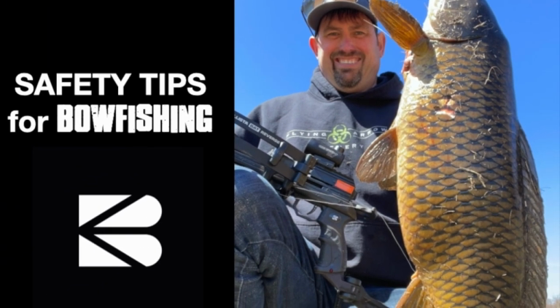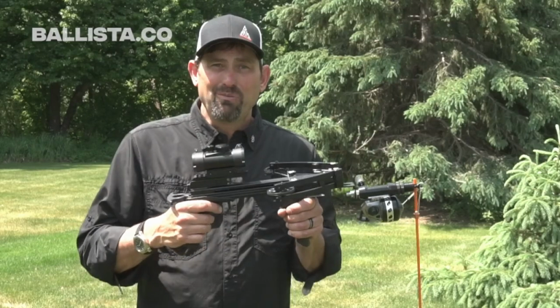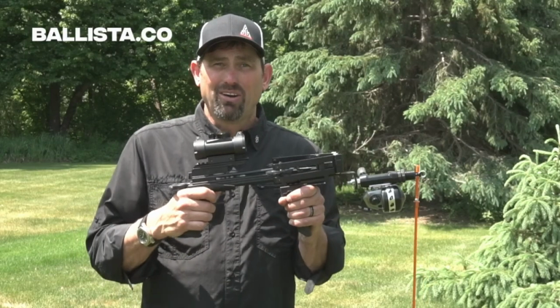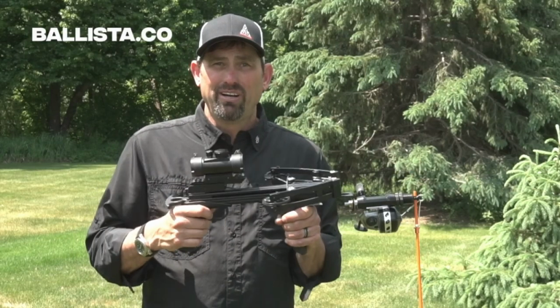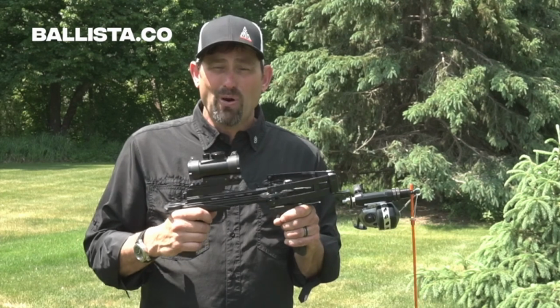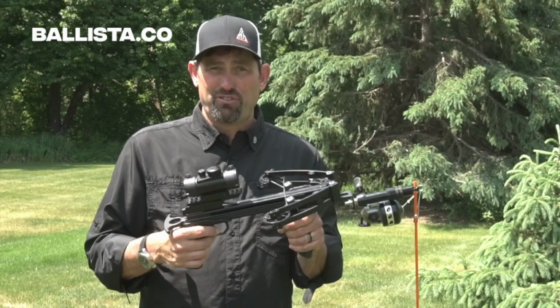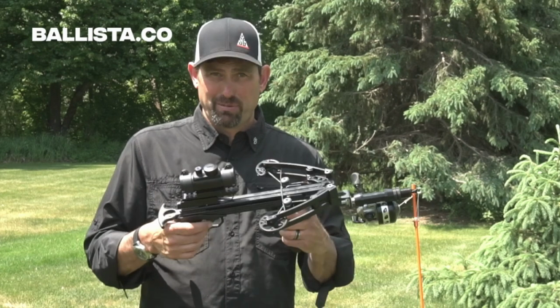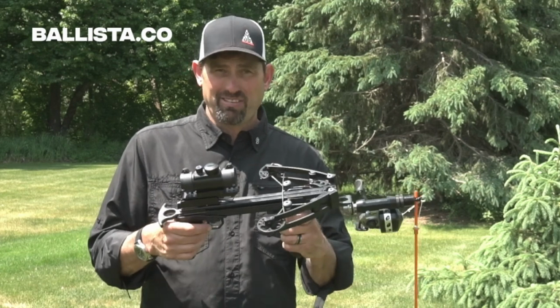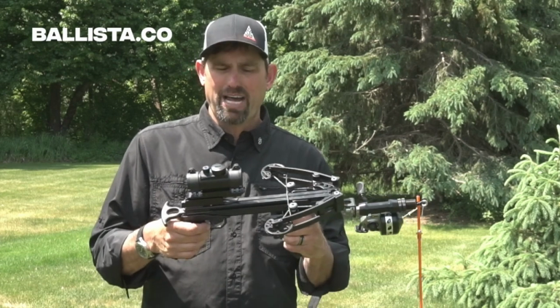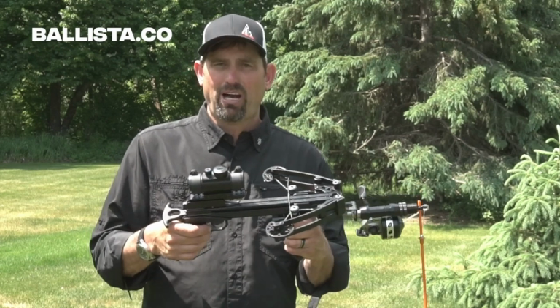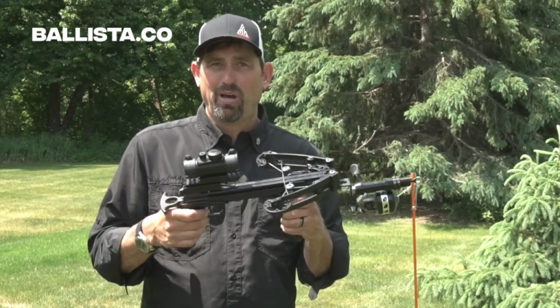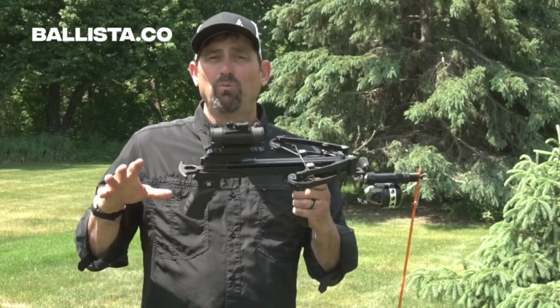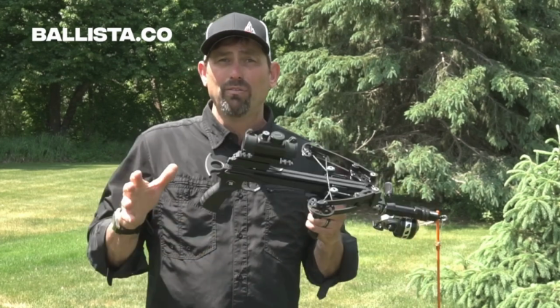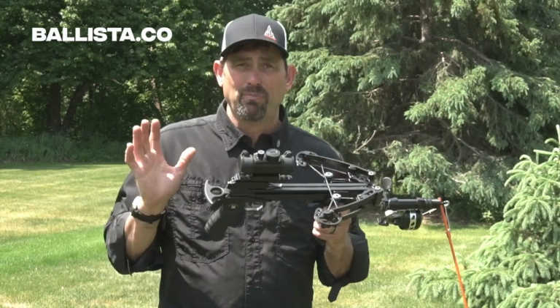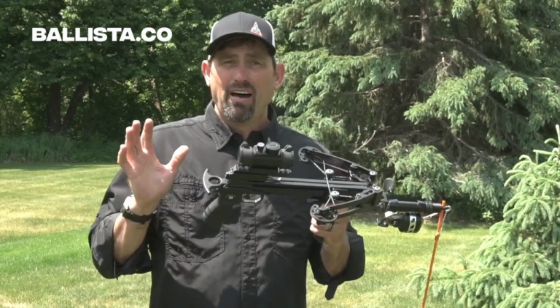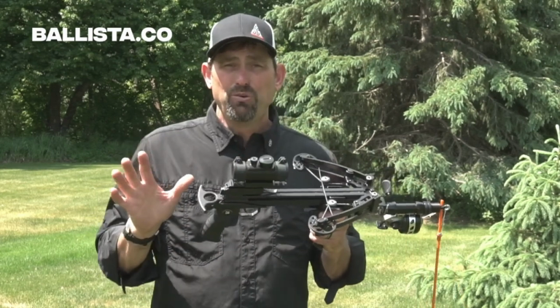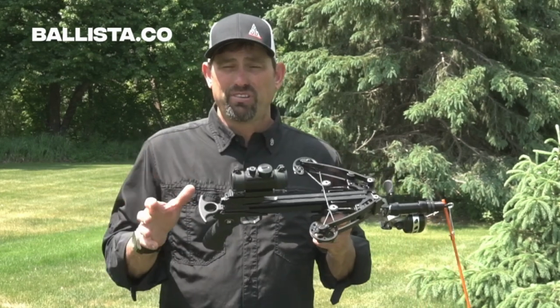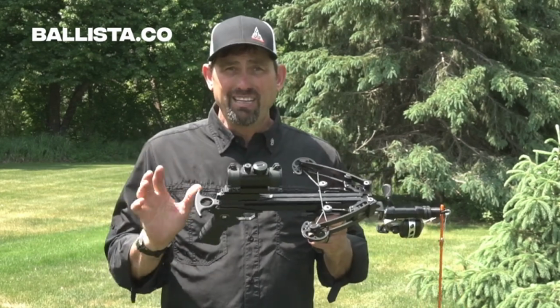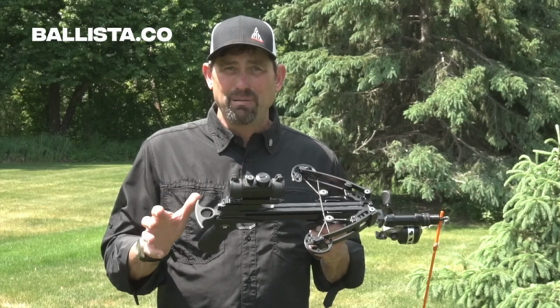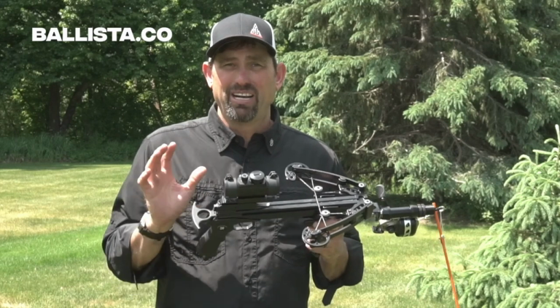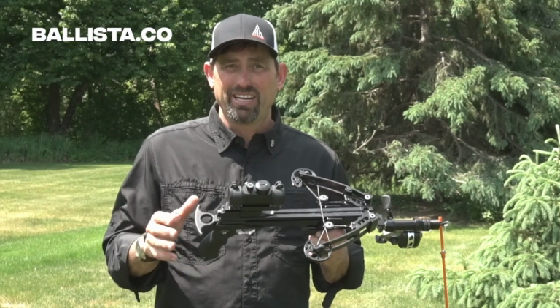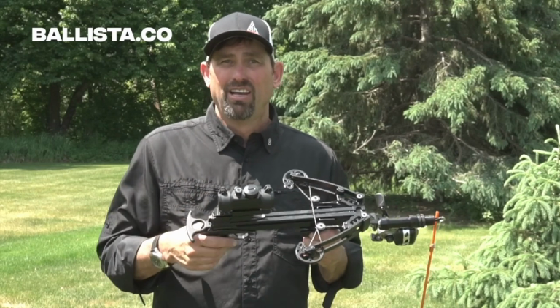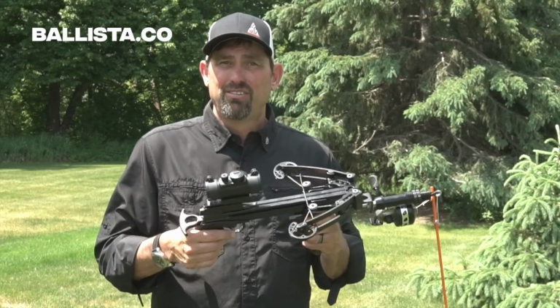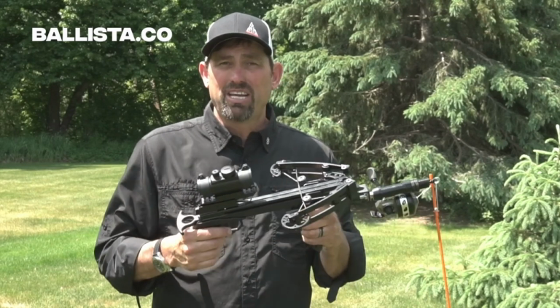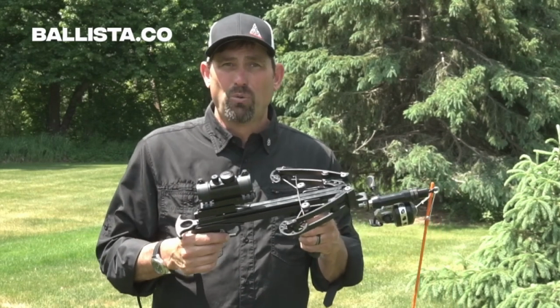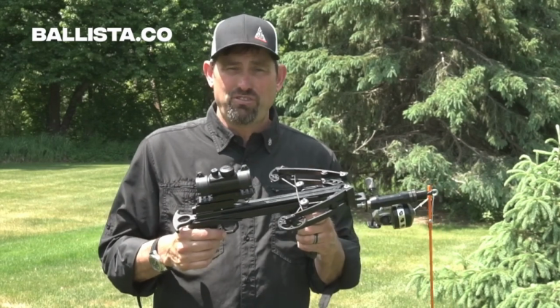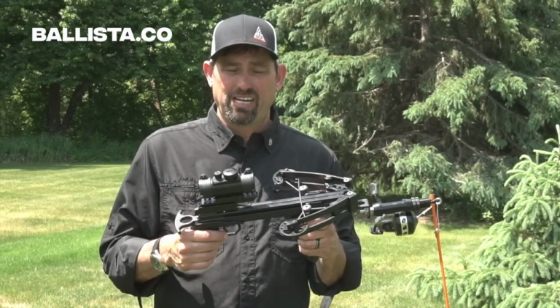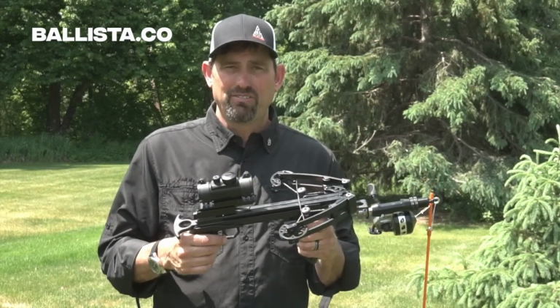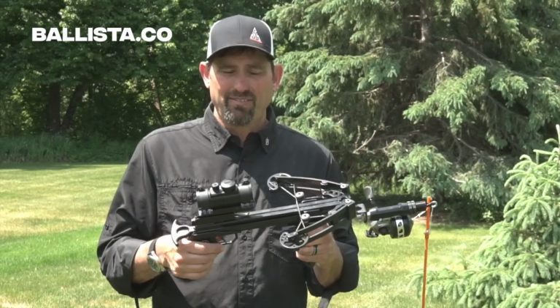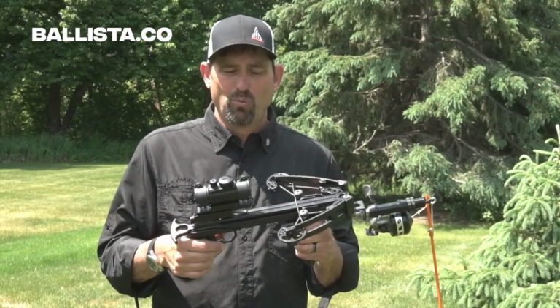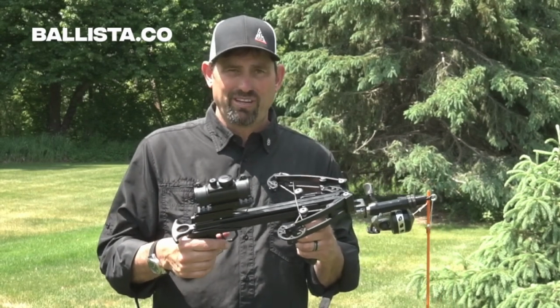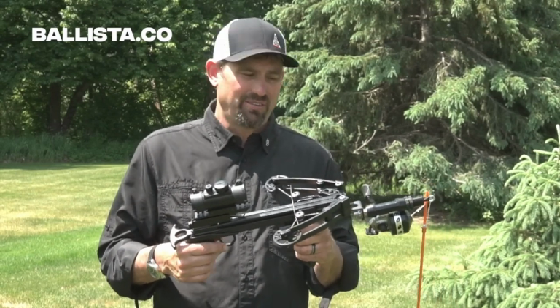We are going bow fishing with the Ballista Bat Crossbow and I want to run over a few safety tips and other things to make your bow fishing experience even more successful.